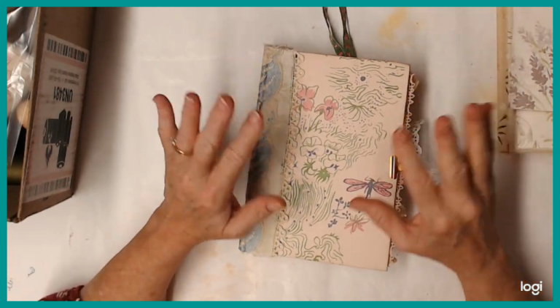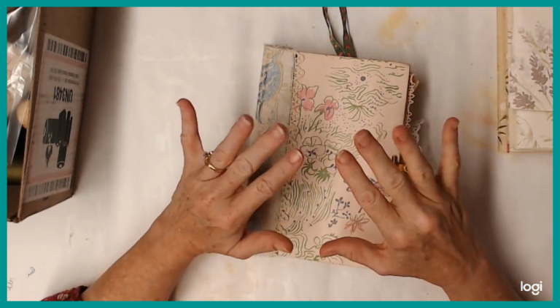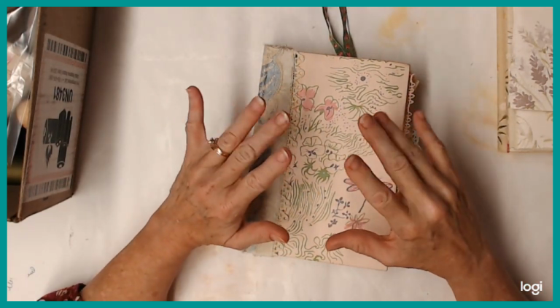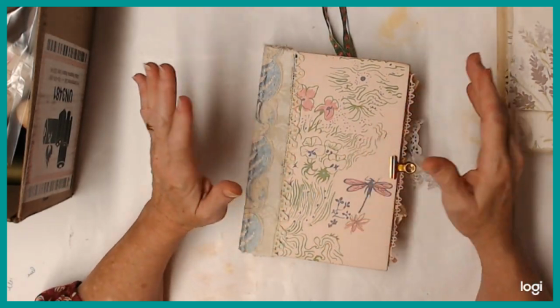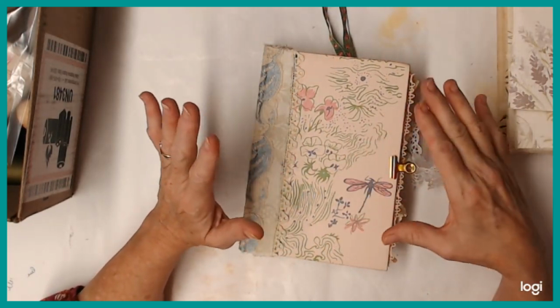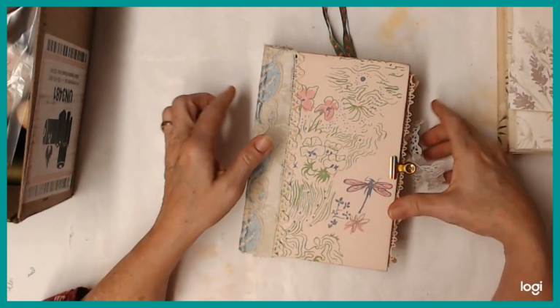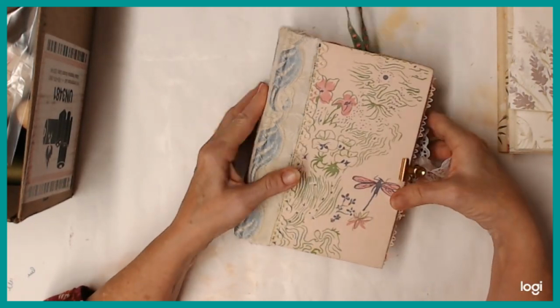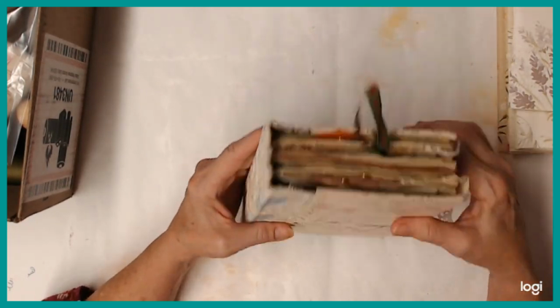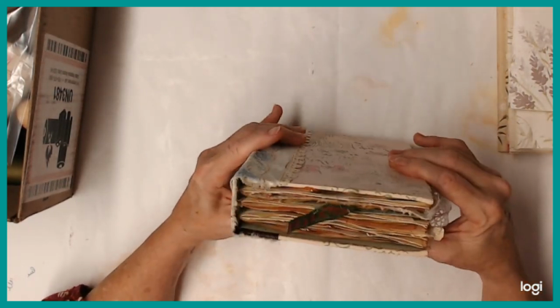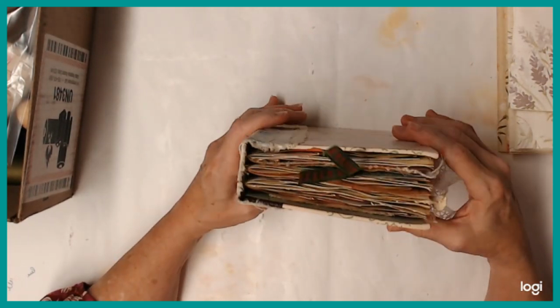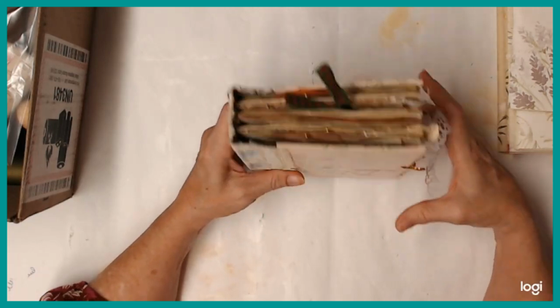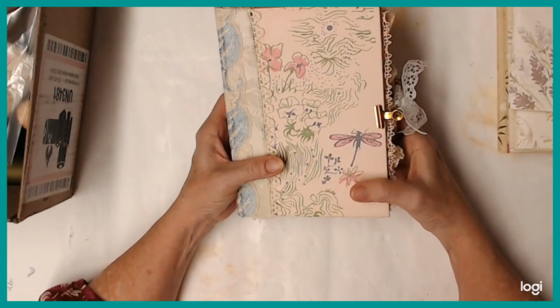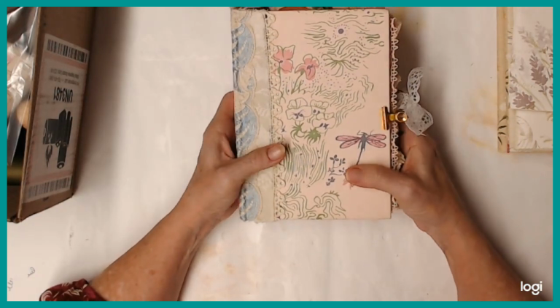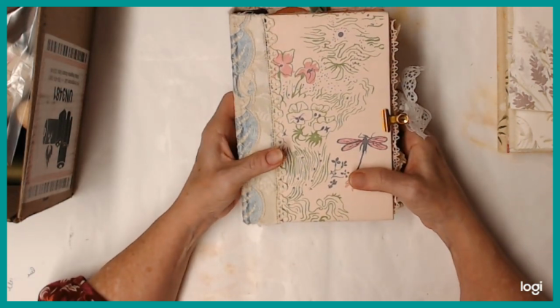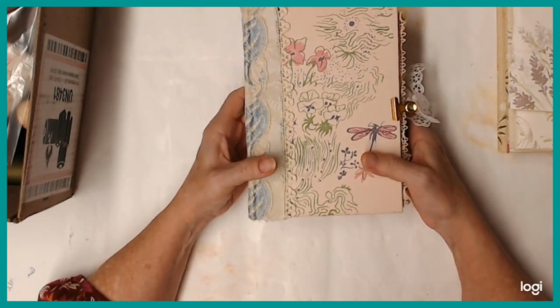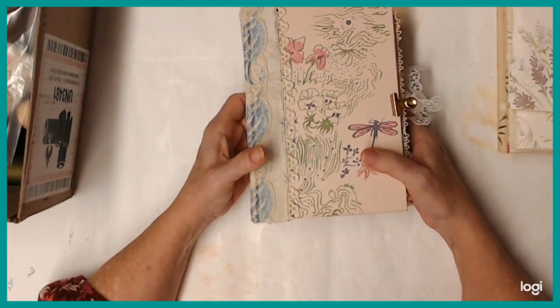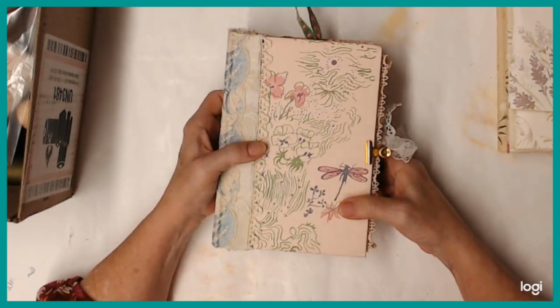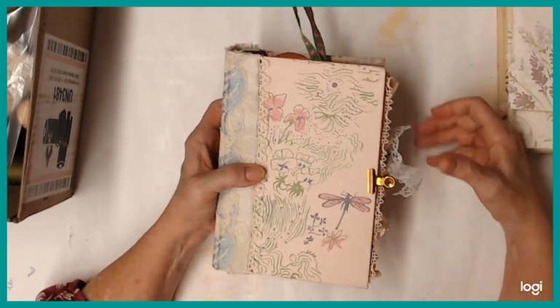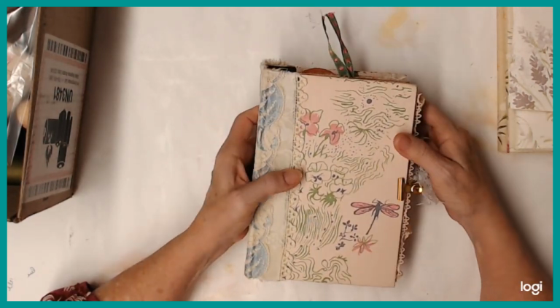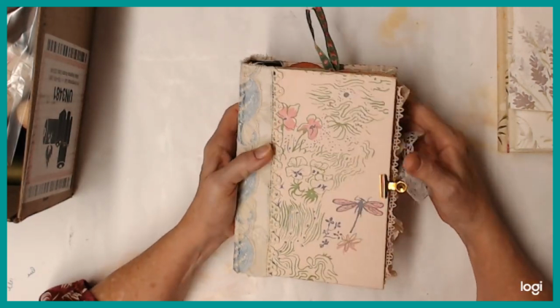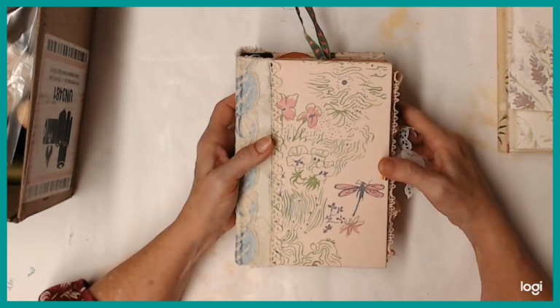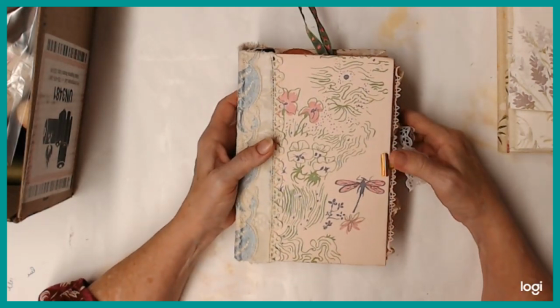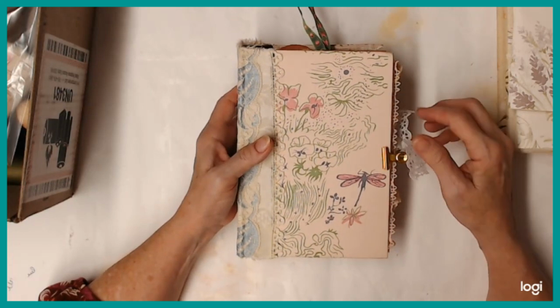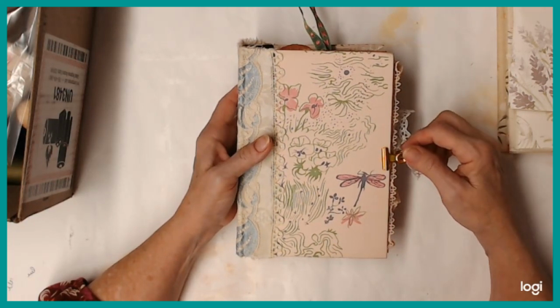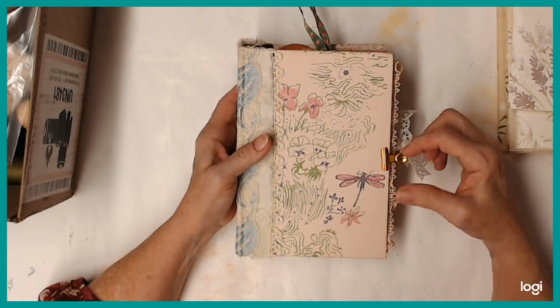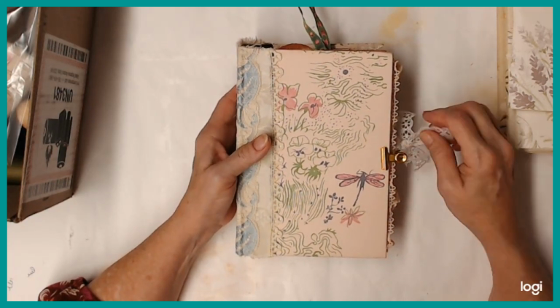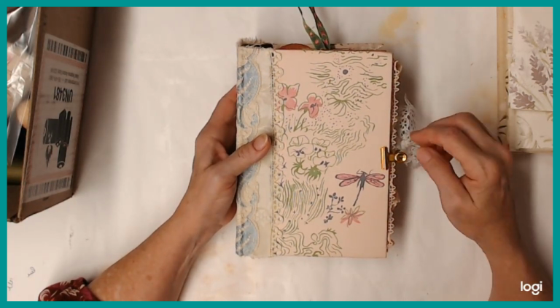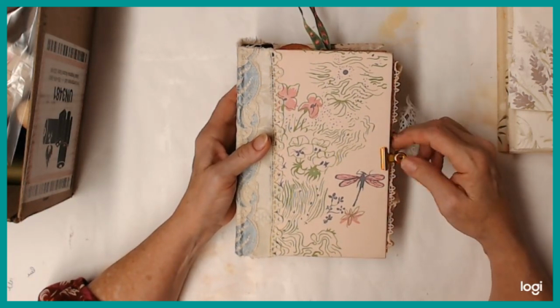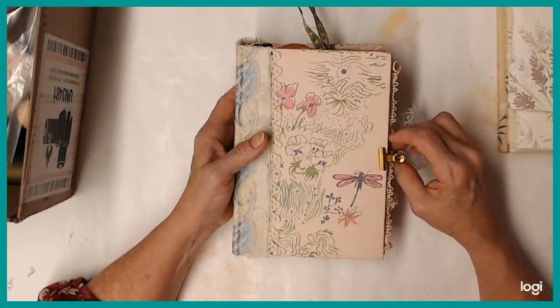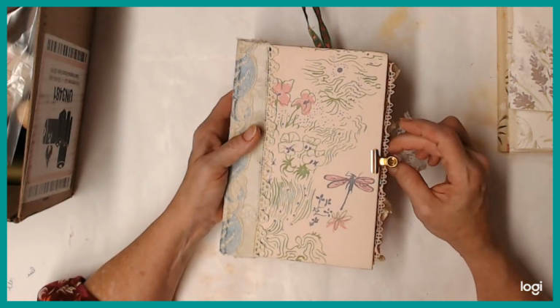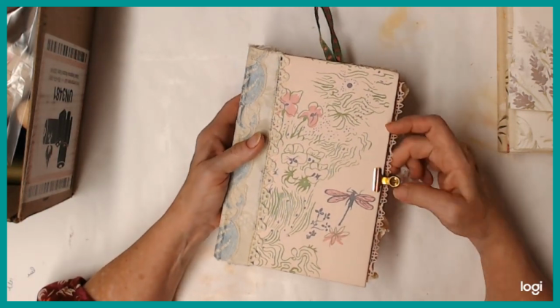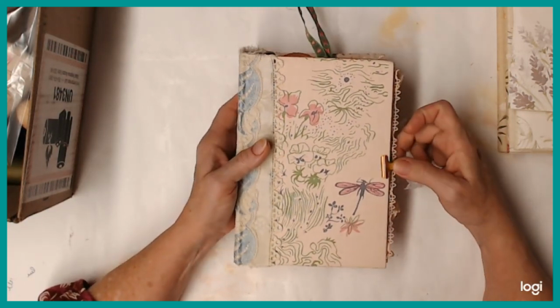Hello, my crafty friends. Well, this is my journal — the first one that I've made for the September Stash Busting Junk Journal Challenge put on by Dear Julie Julie.